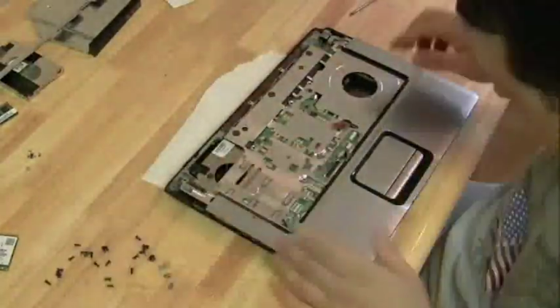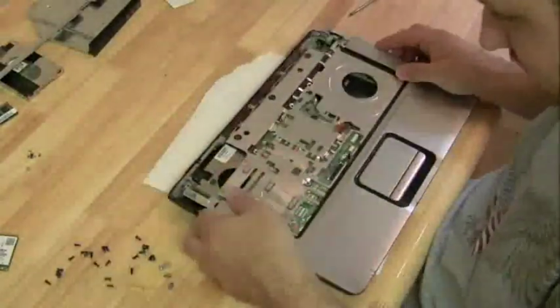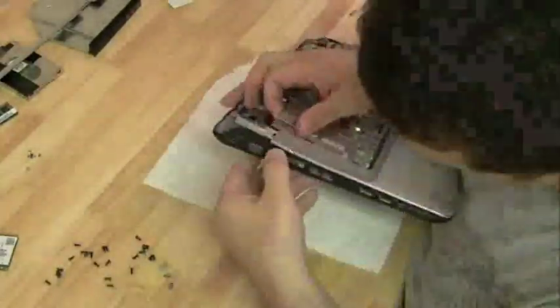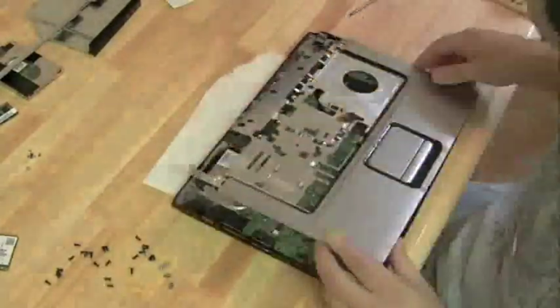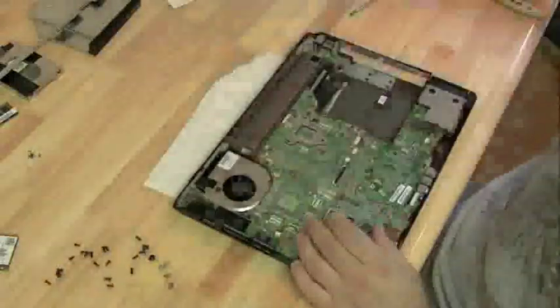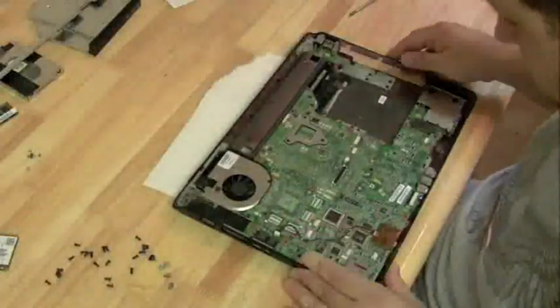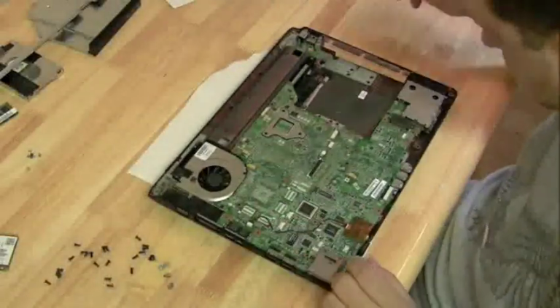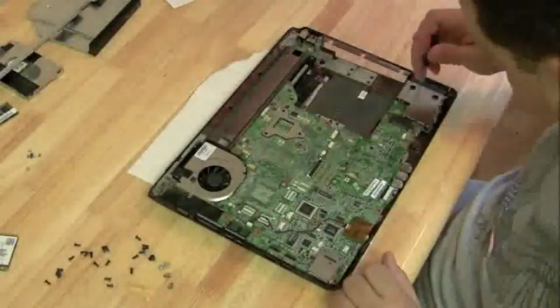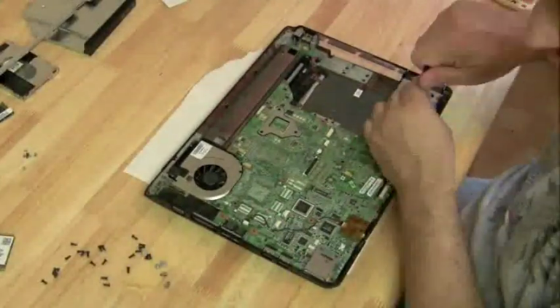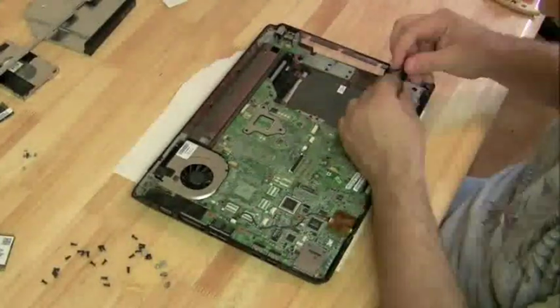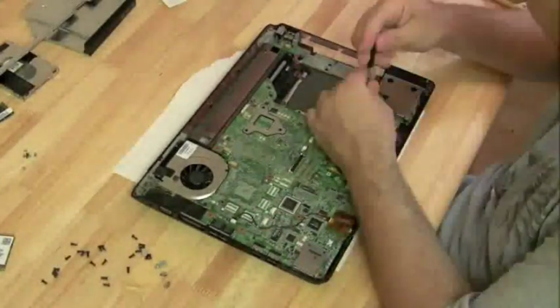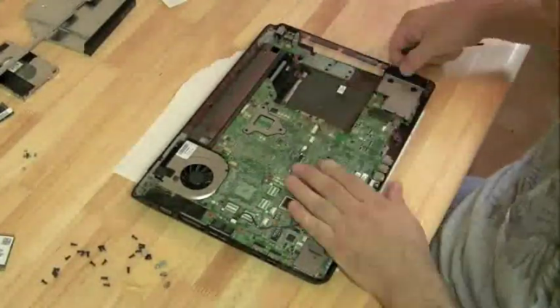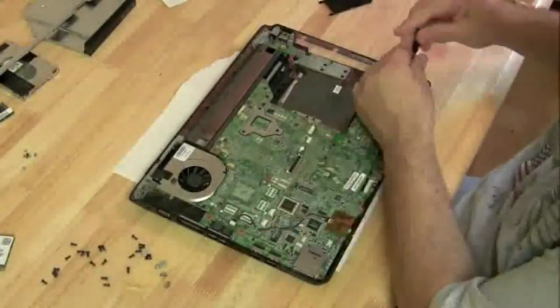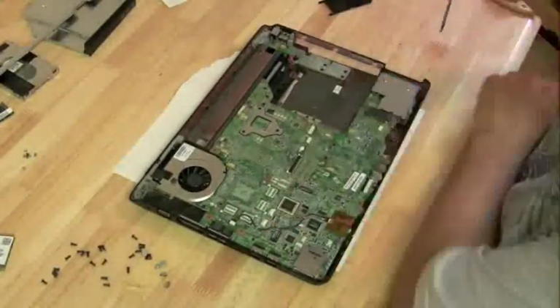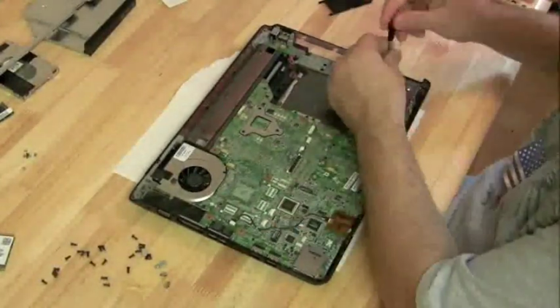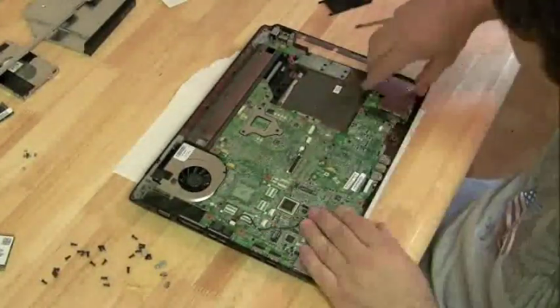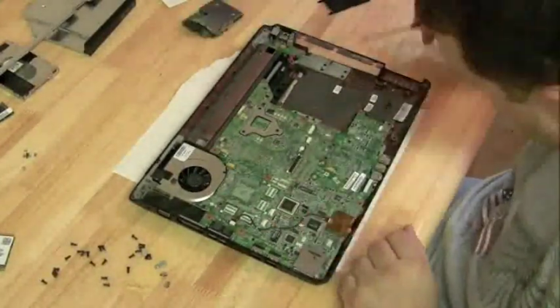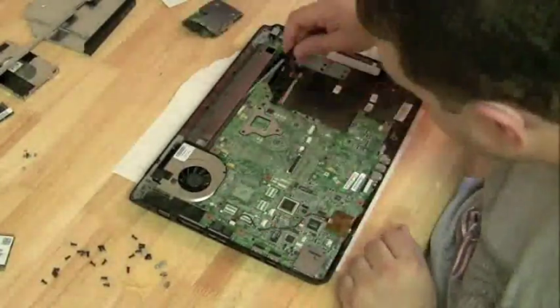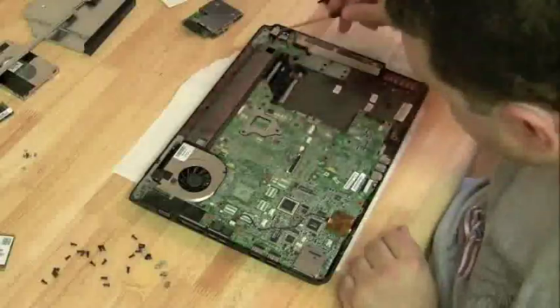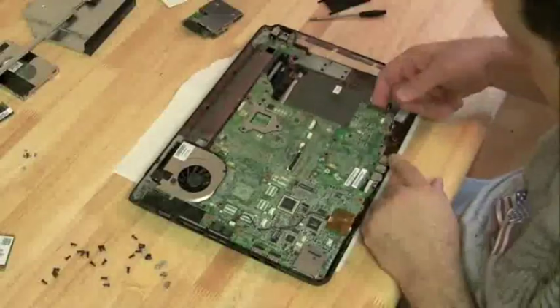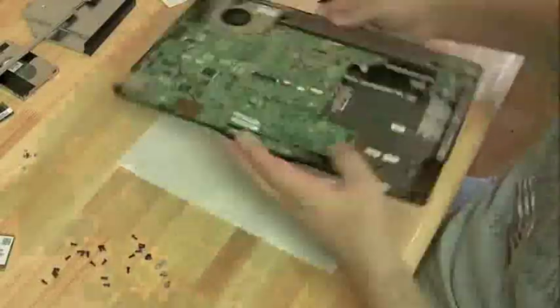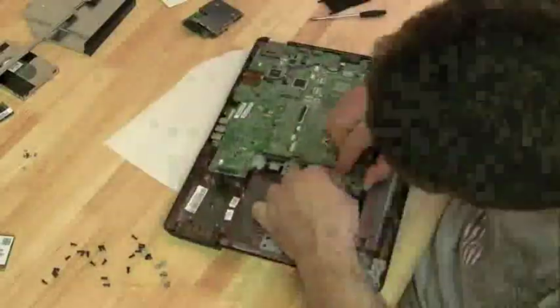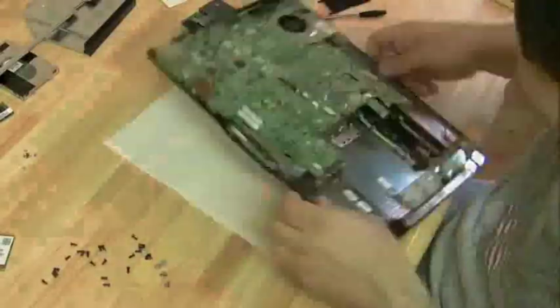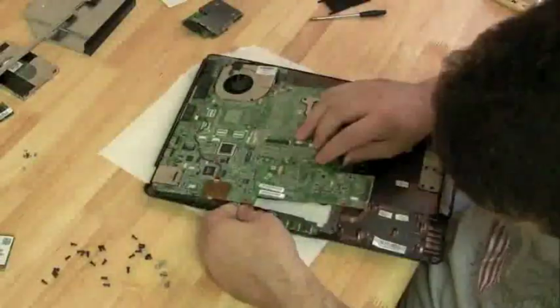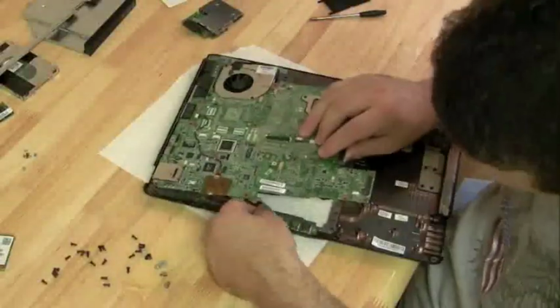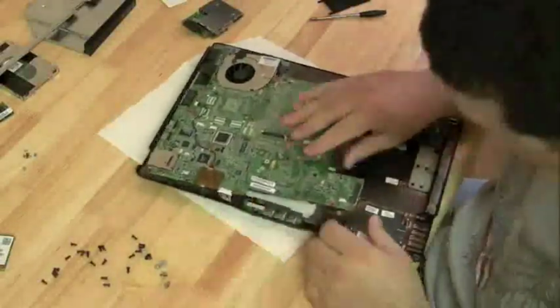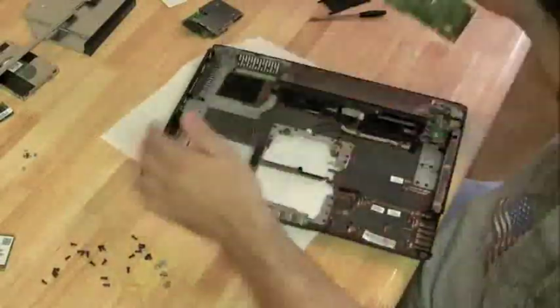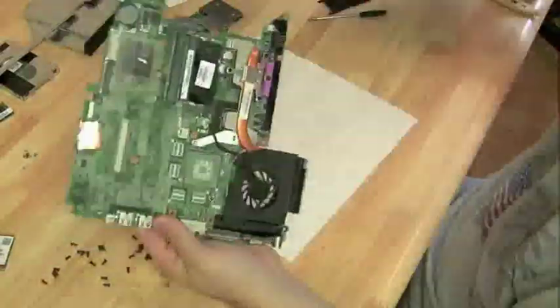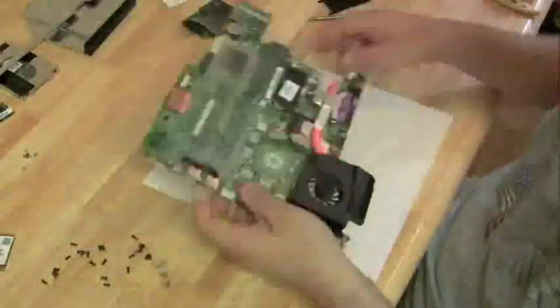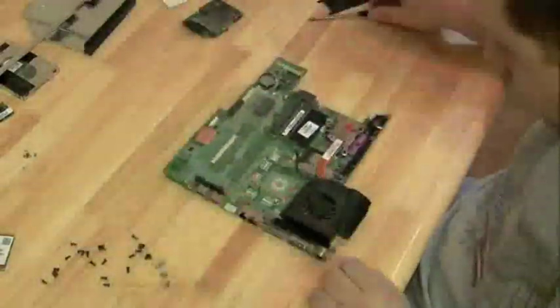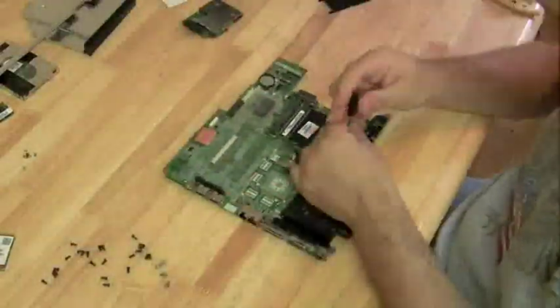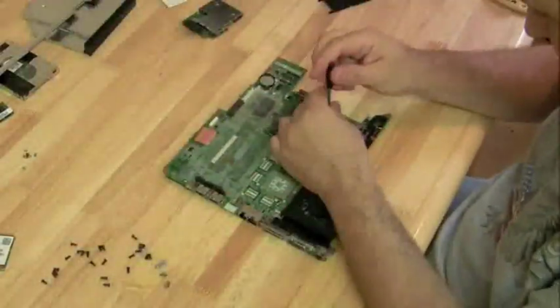Definitely watch the first video to see about that. There's the motherboard. Just look for all the screws with the white arrows next to them — that should give you enough indication of what screws to take out of the motherboard.